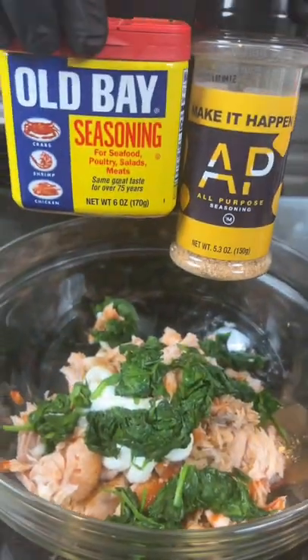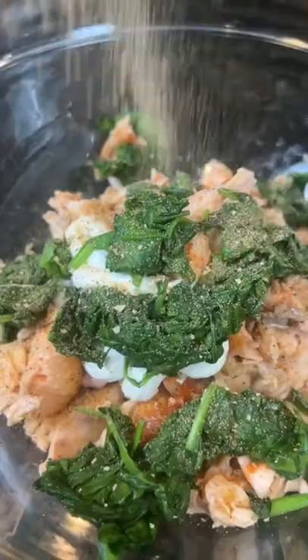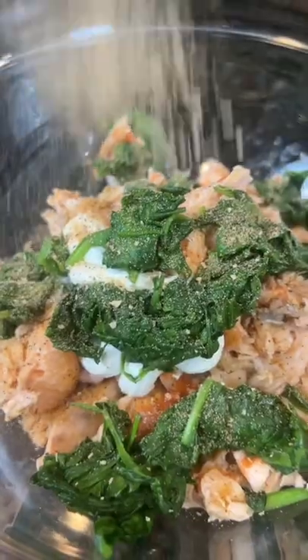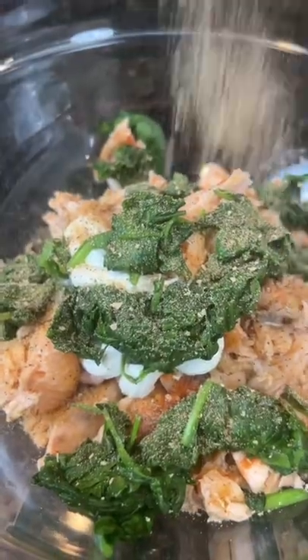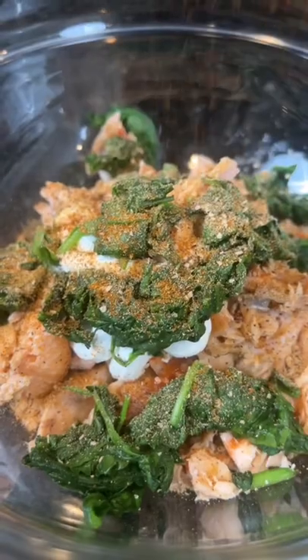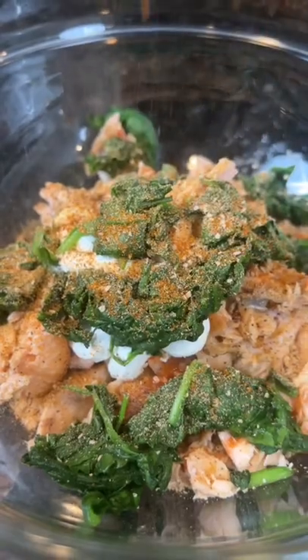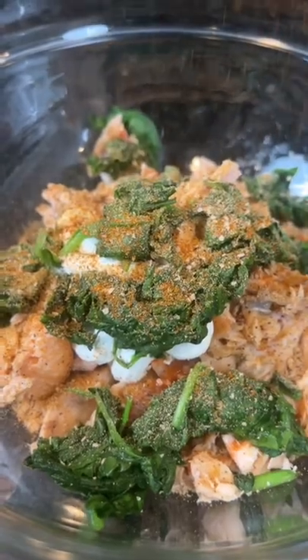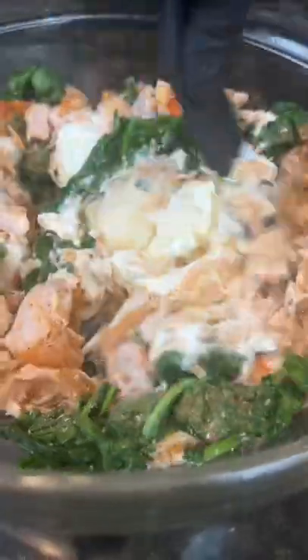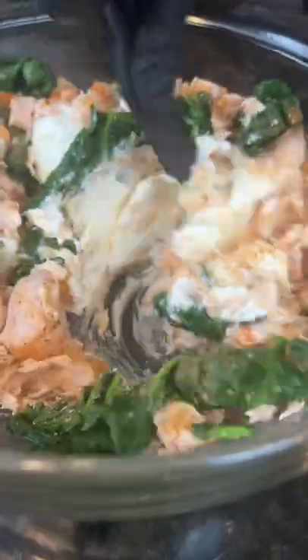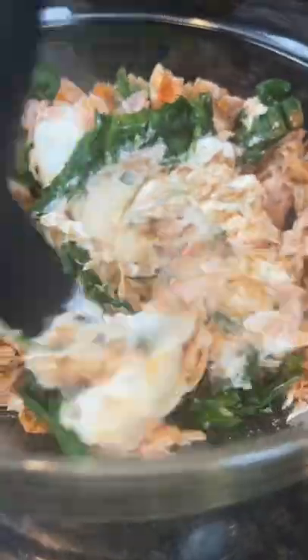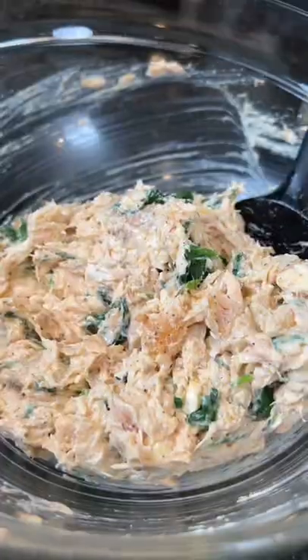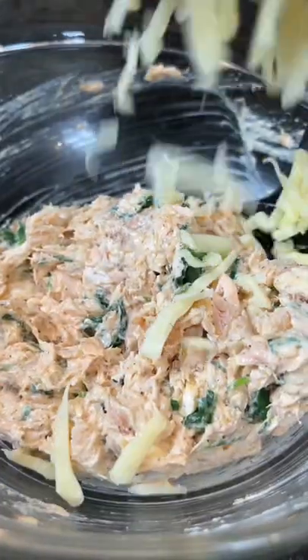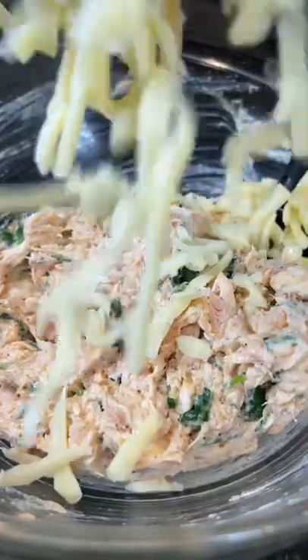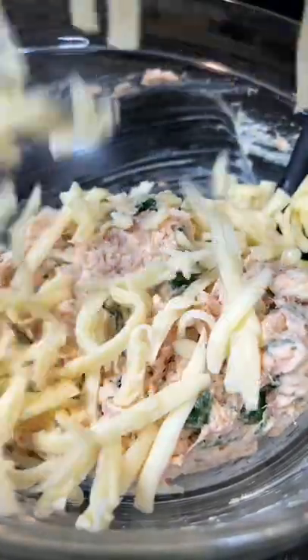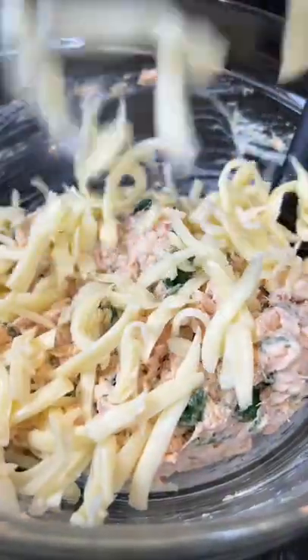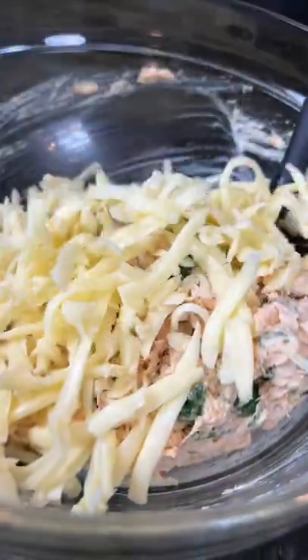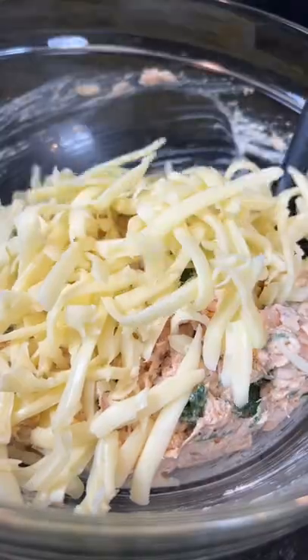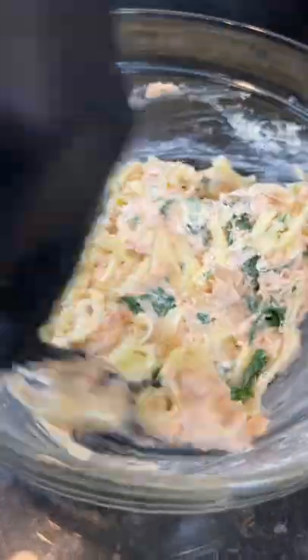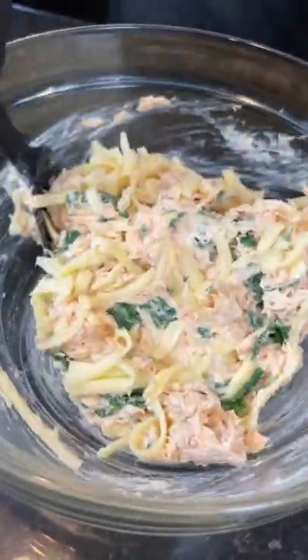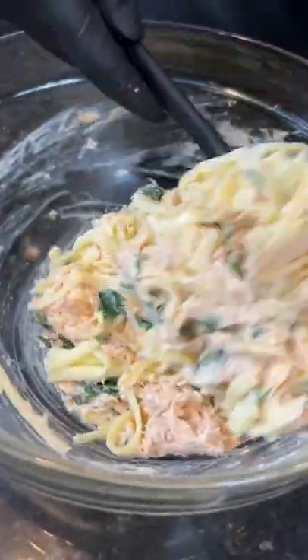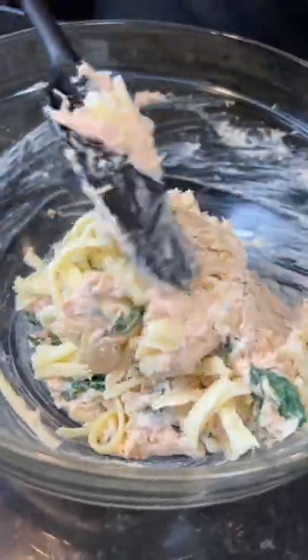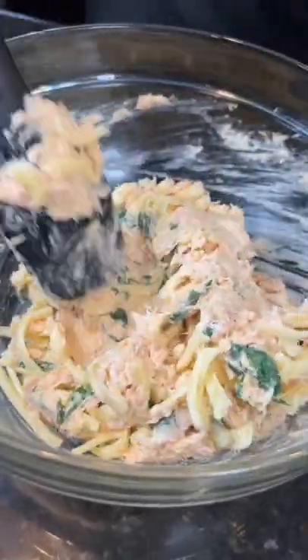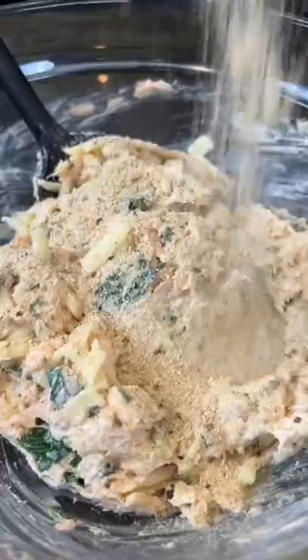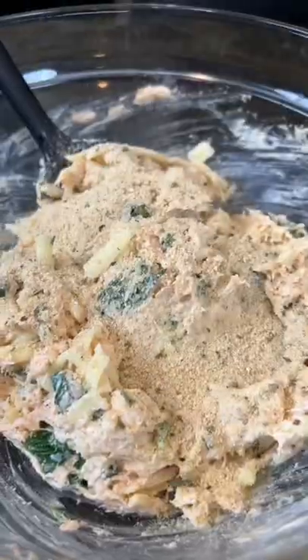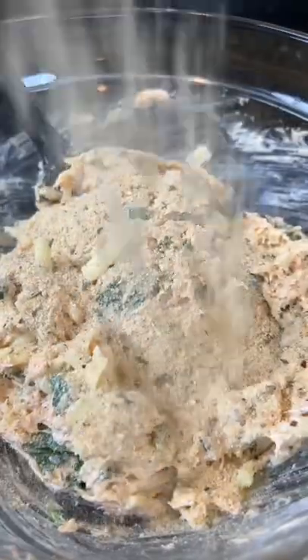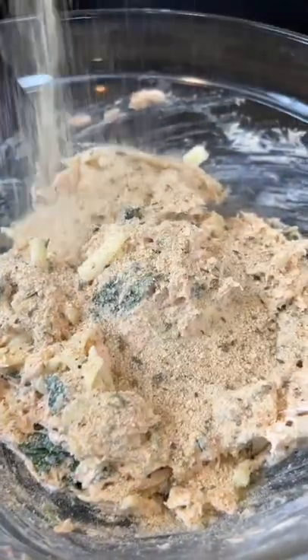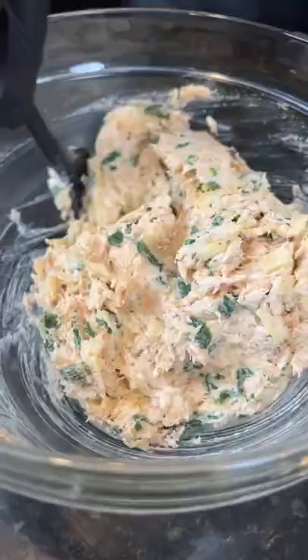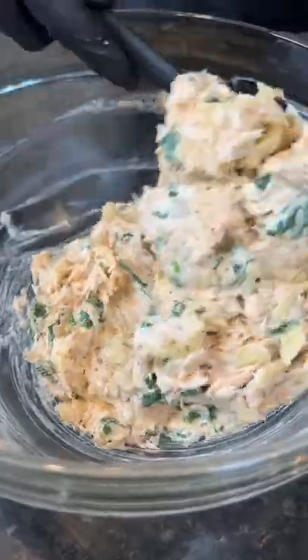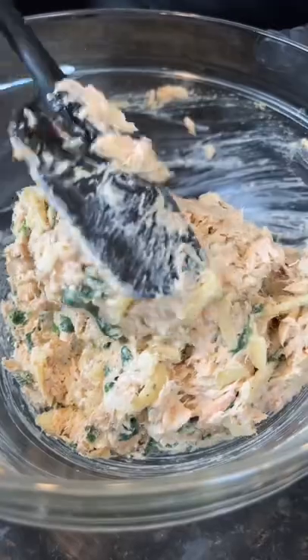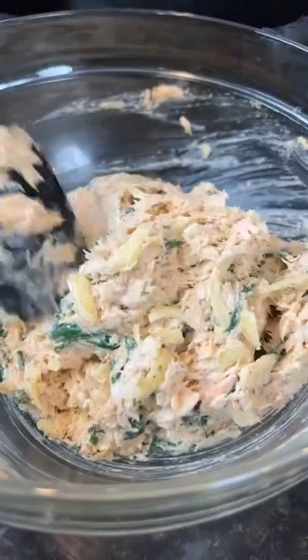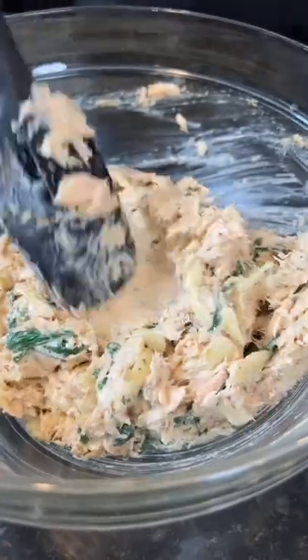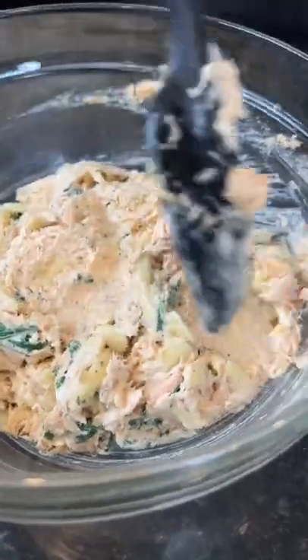Next we're going in with some spinach for health. Season that up with some Old Bay and my AP seasoning, give that a mix to combine, and then we're going in with six ounces of shredded mozzarella cheese — because why the hell not, we're here for a good time not a long time.